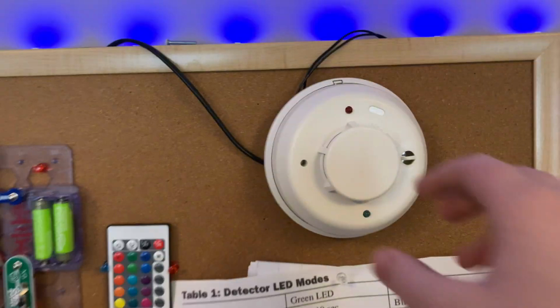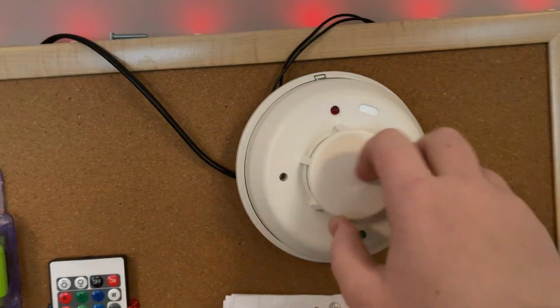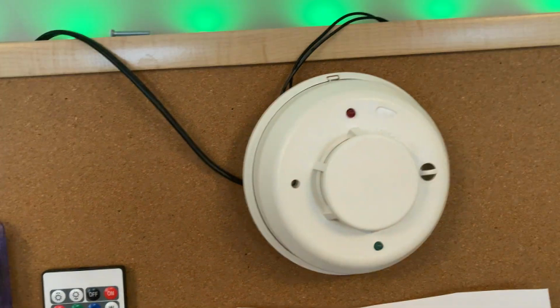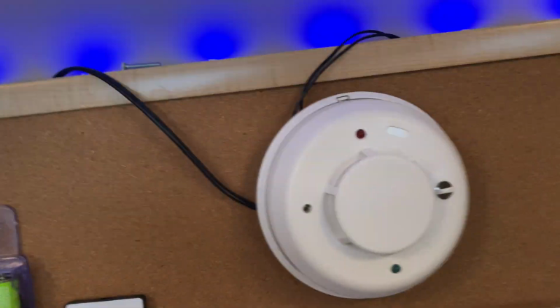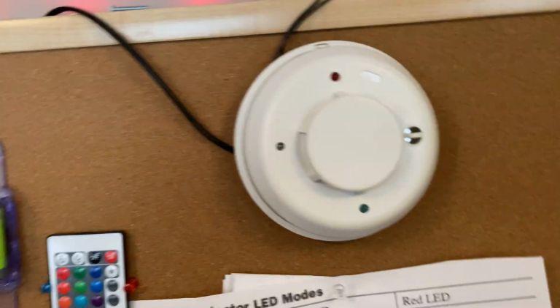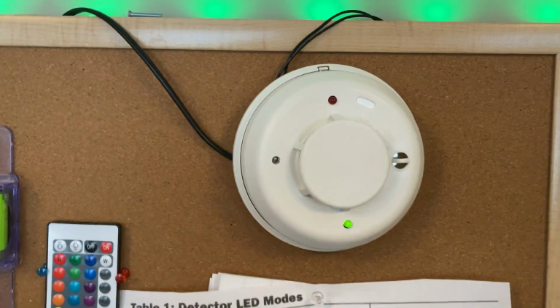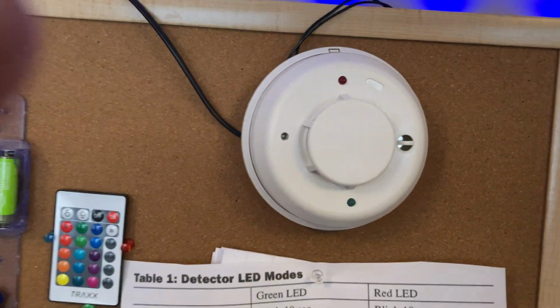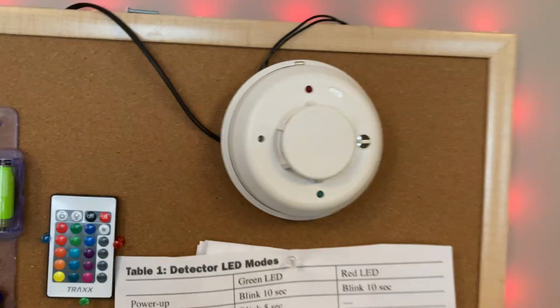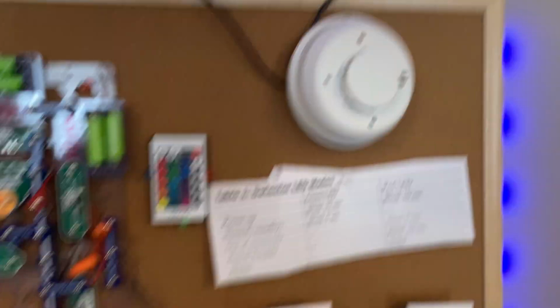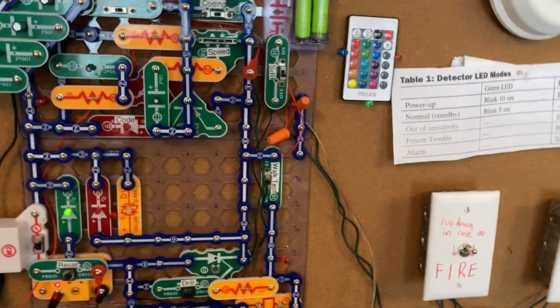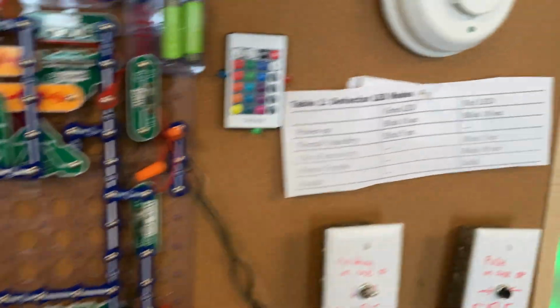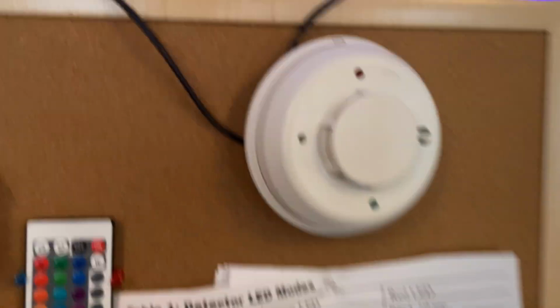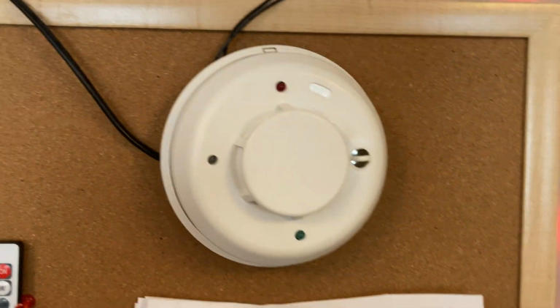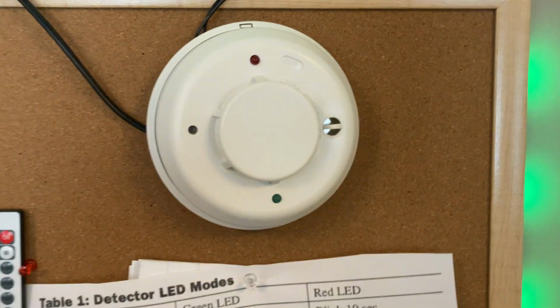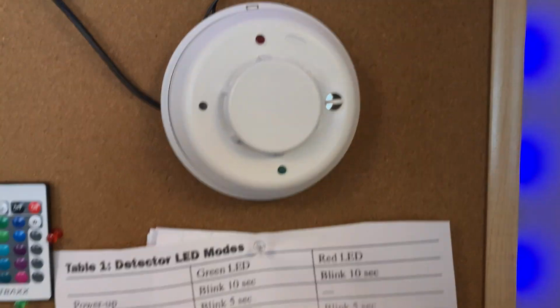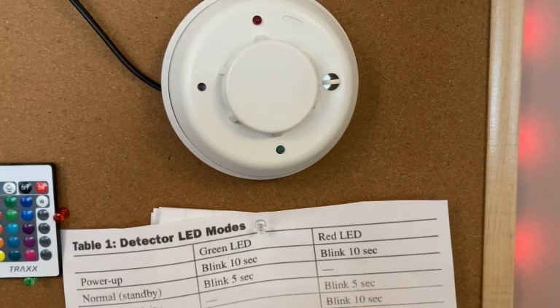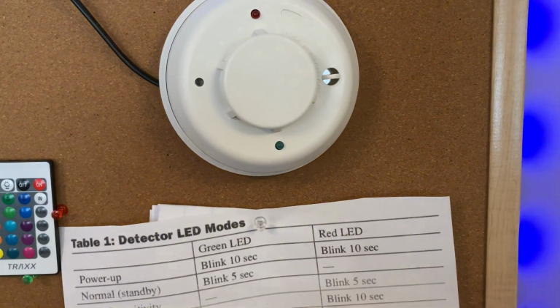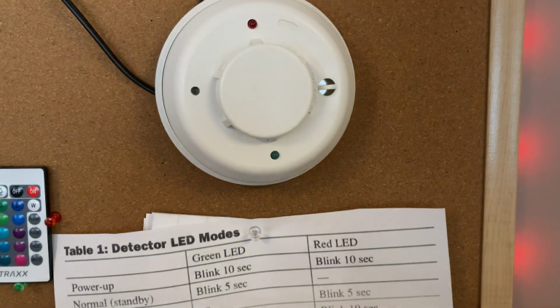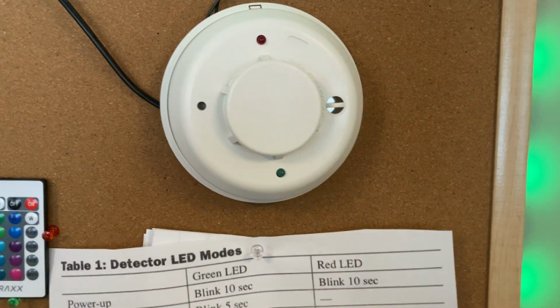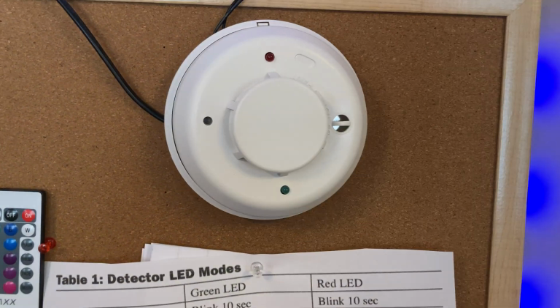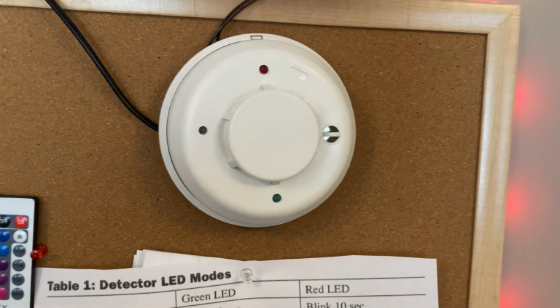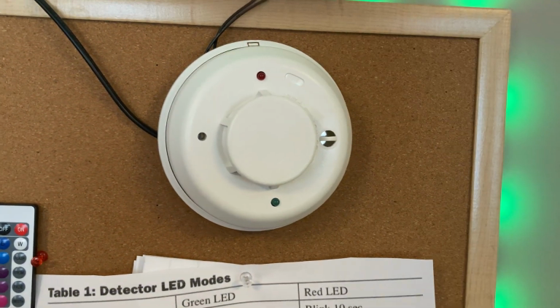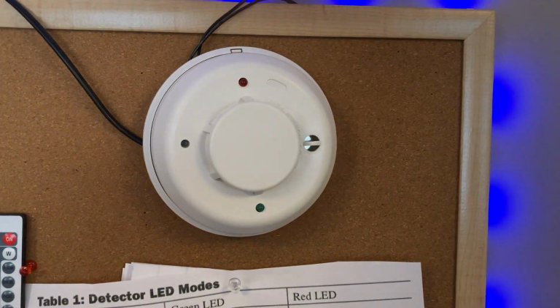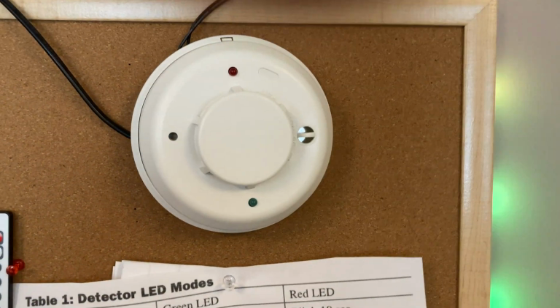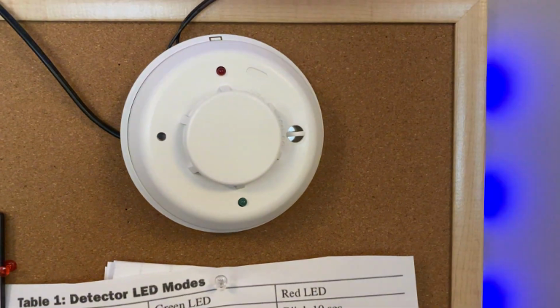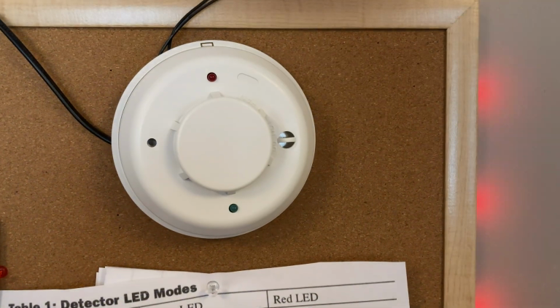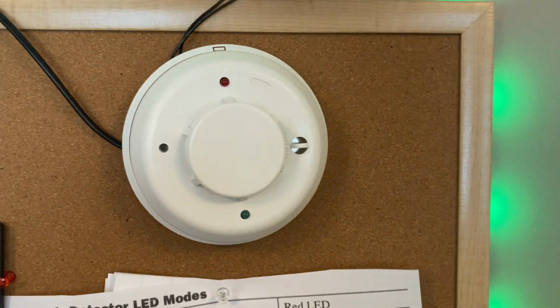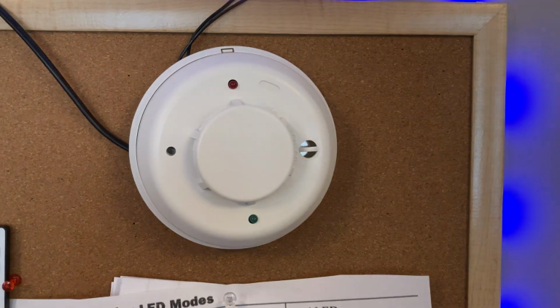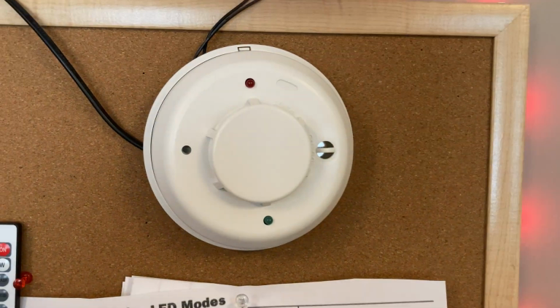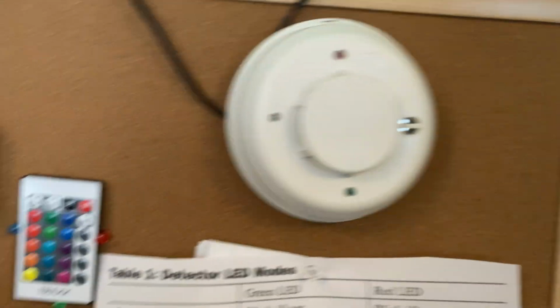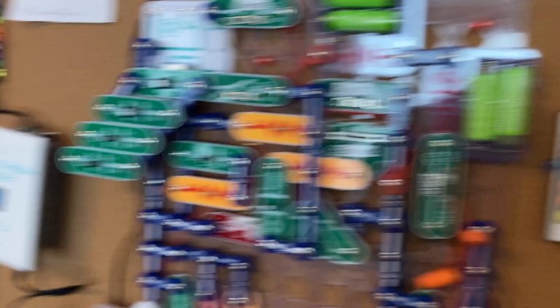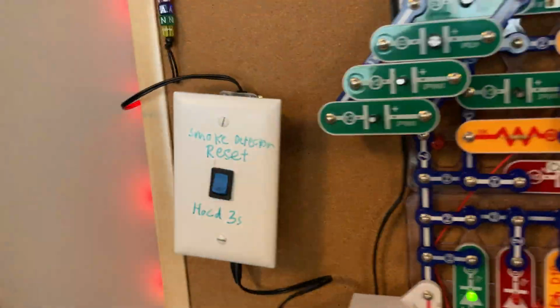You can actually open these detectors up to clean them — I'm not going to do that, of course. The green LED is blinking every five seconds, so it is on normal operation right now.